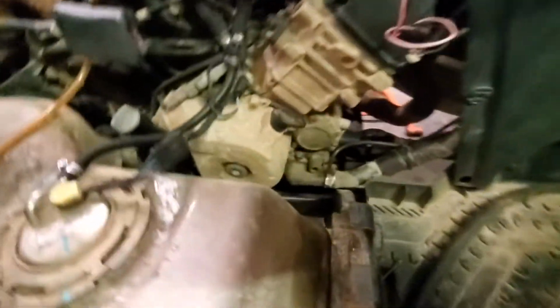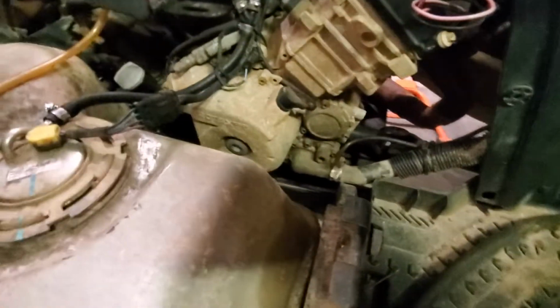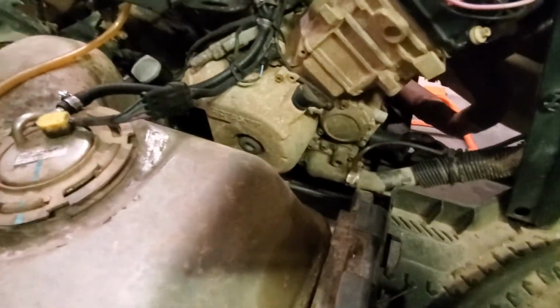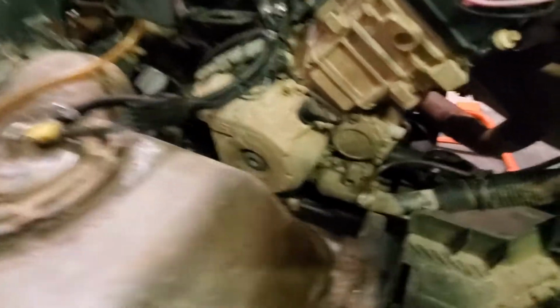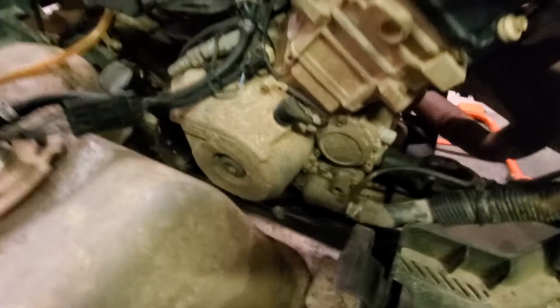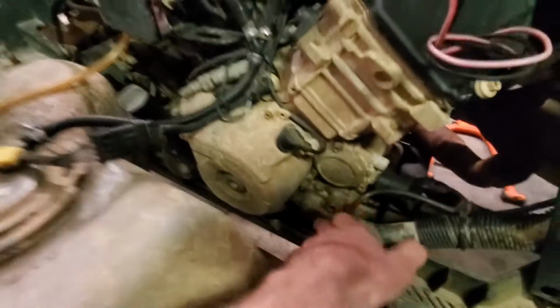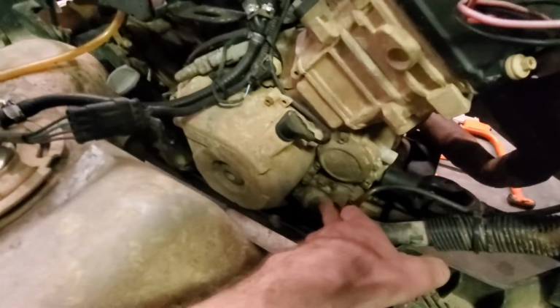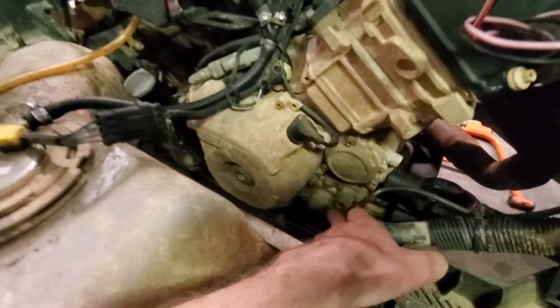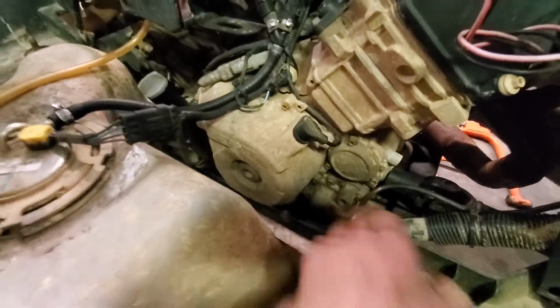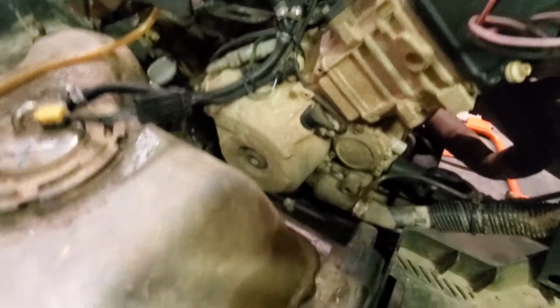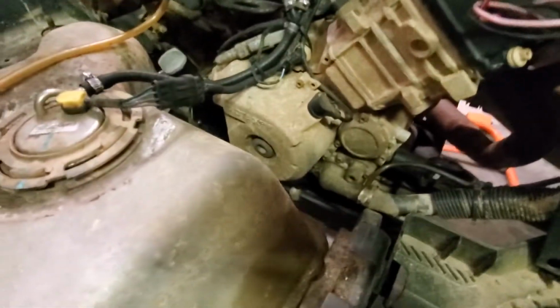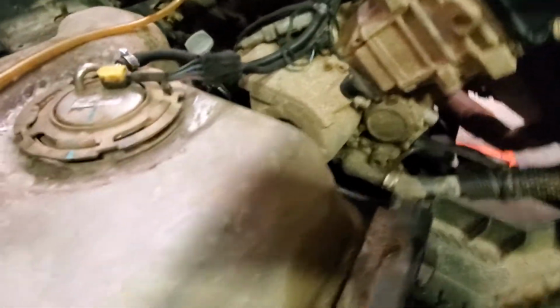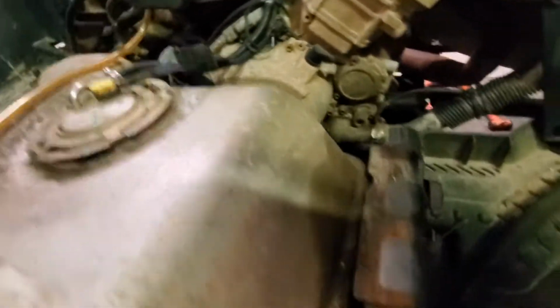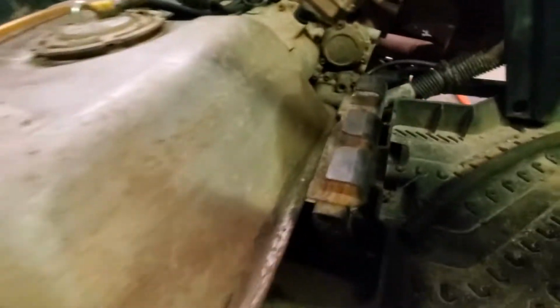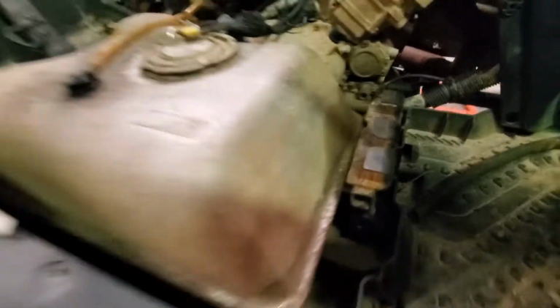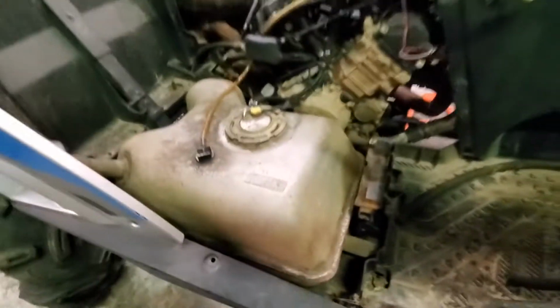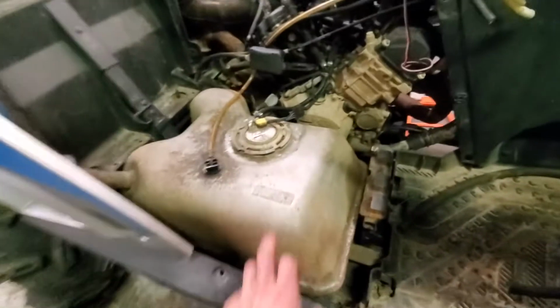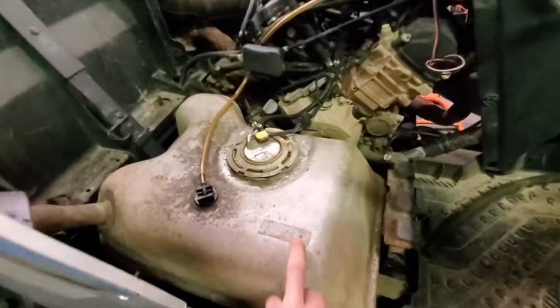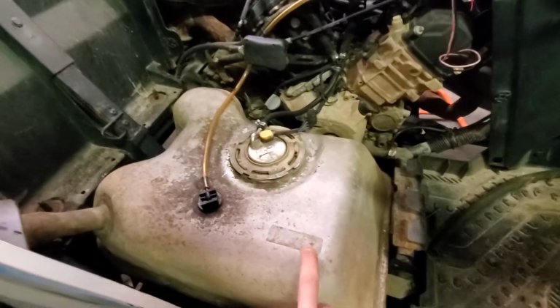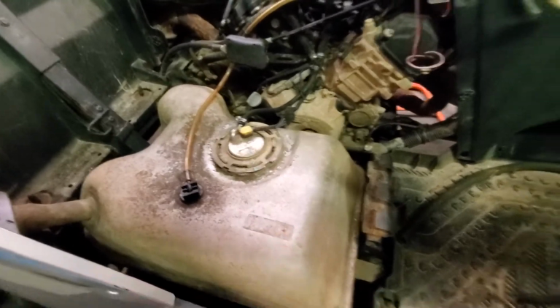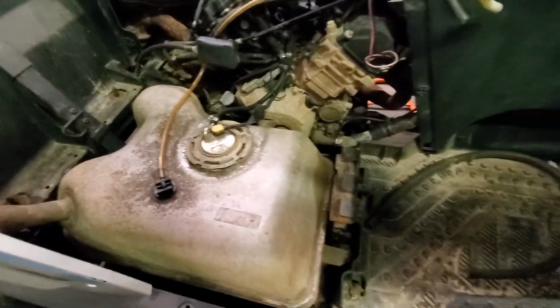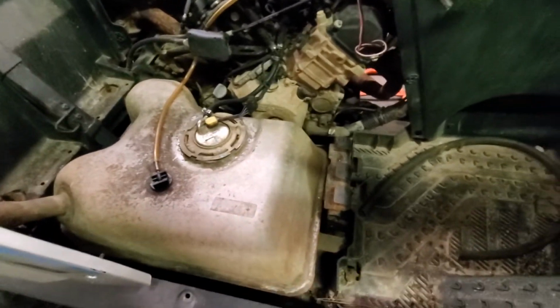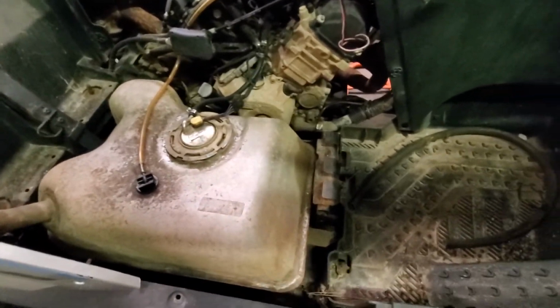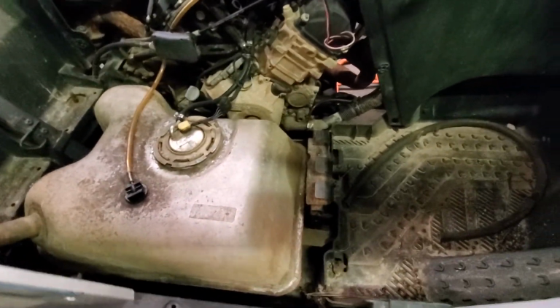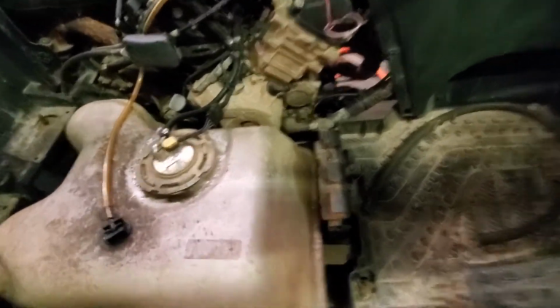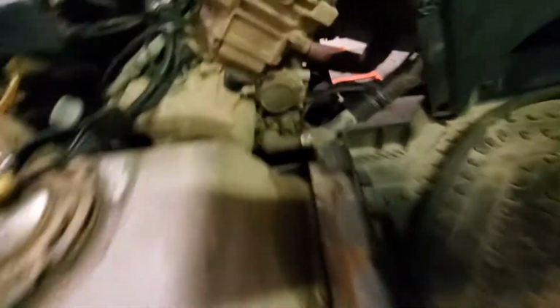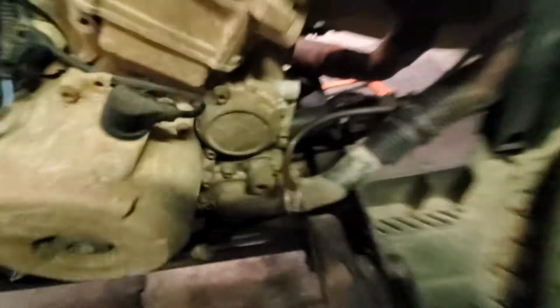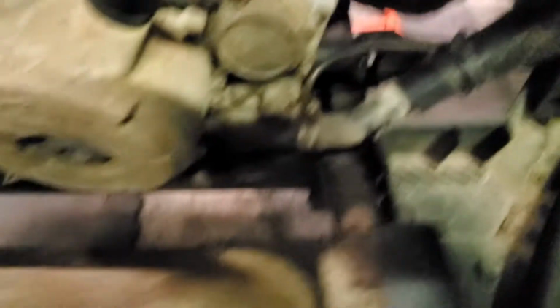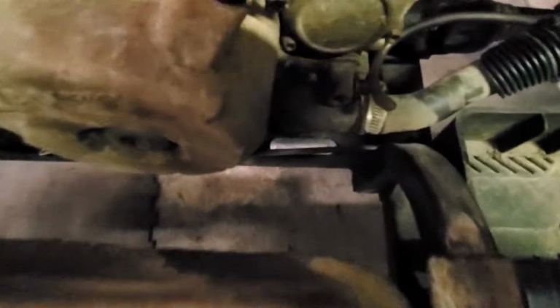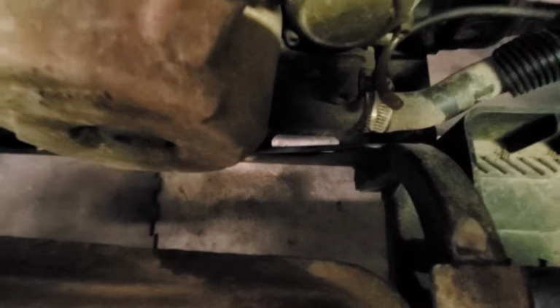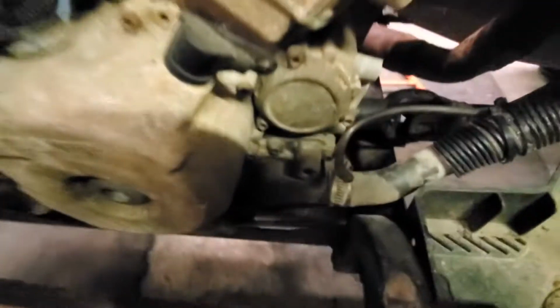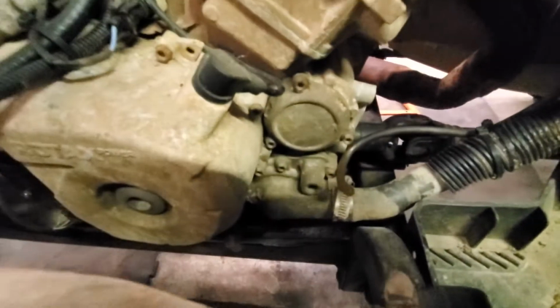My biggest issue down here is going to be getting to this water pump seal, so I might have to end up removing the tank and coming in from down right in this area down here at it.